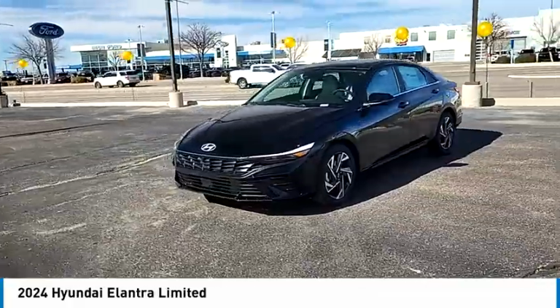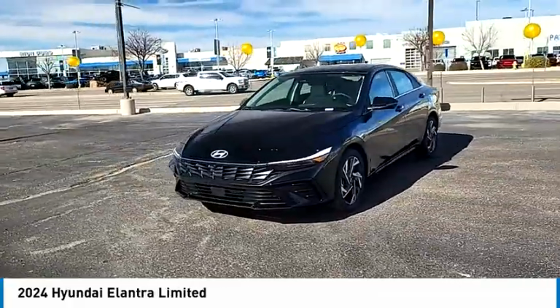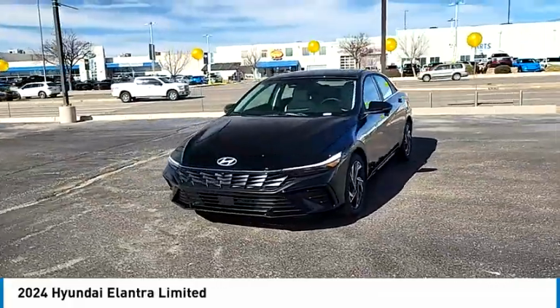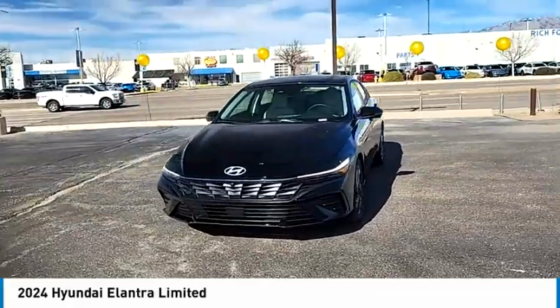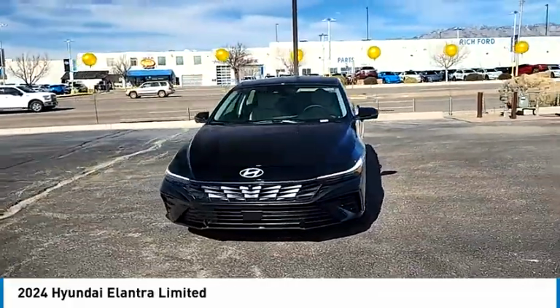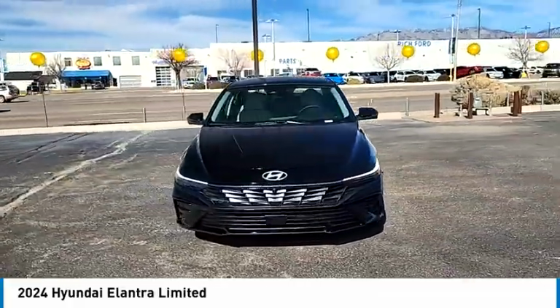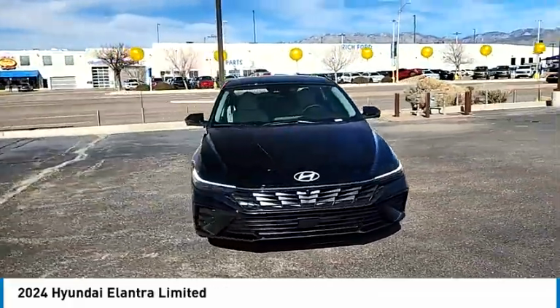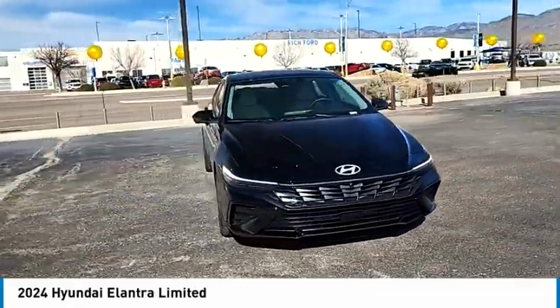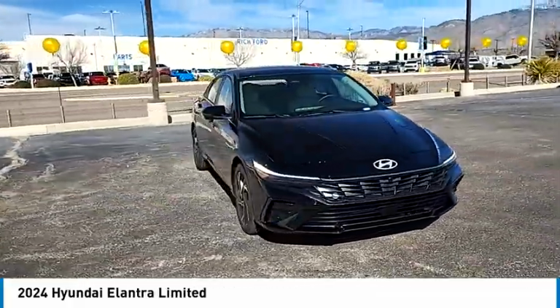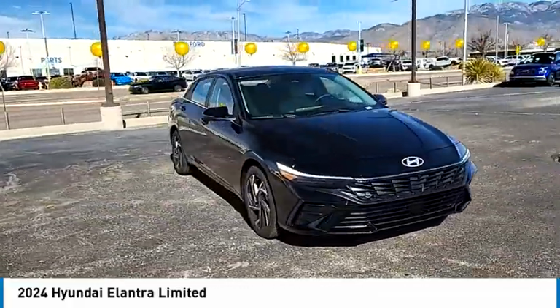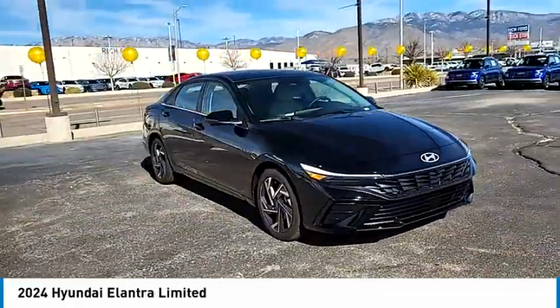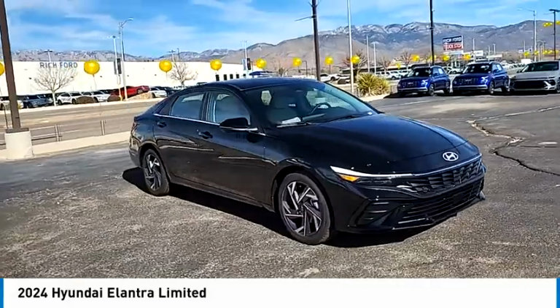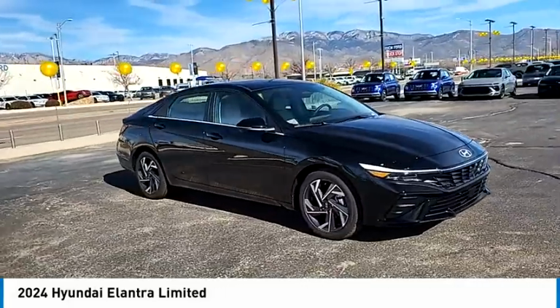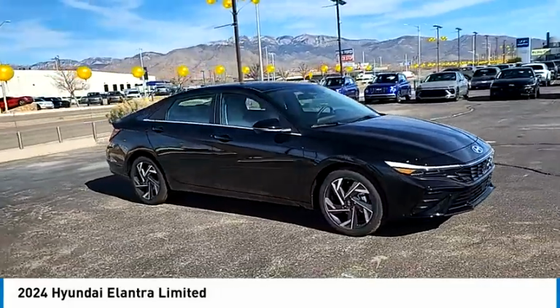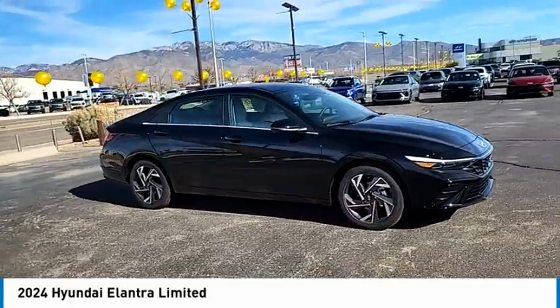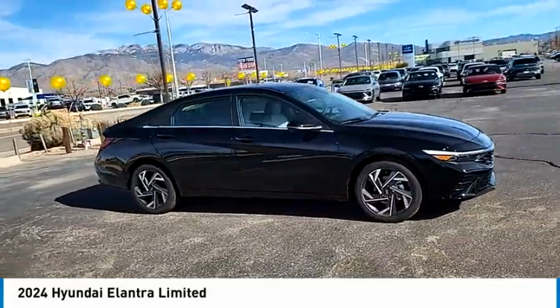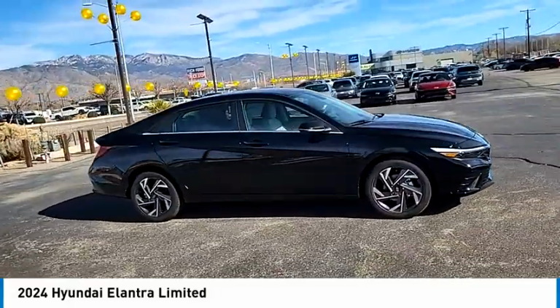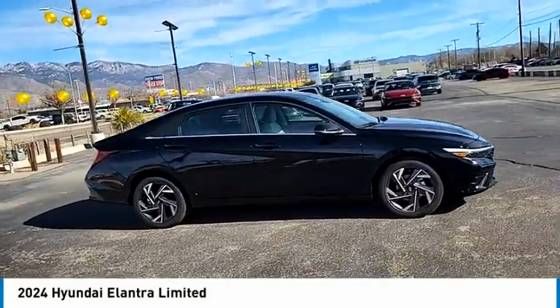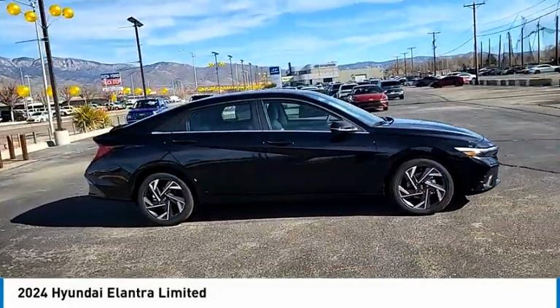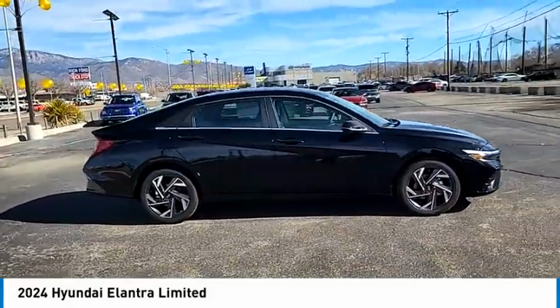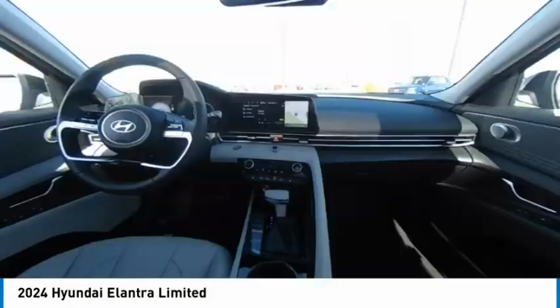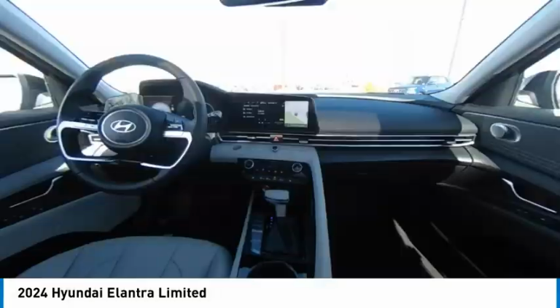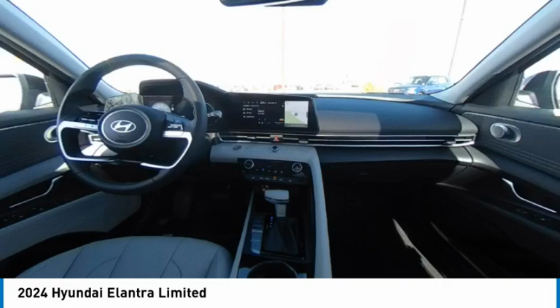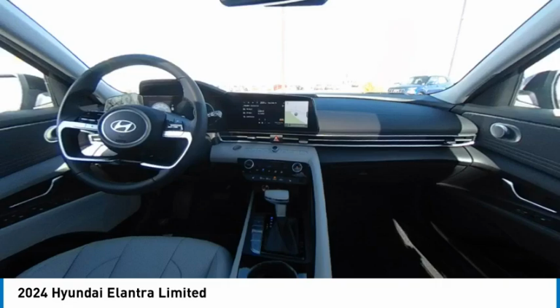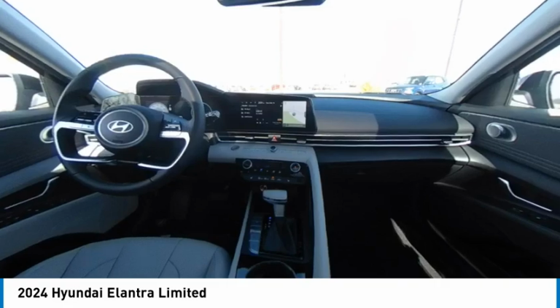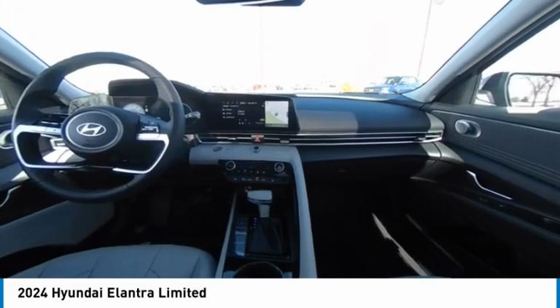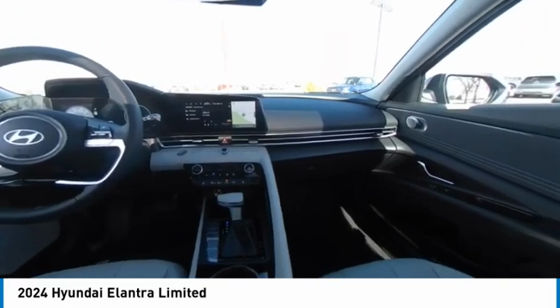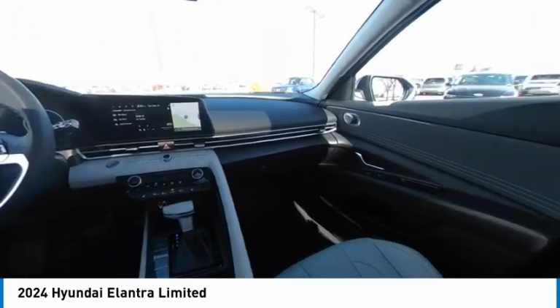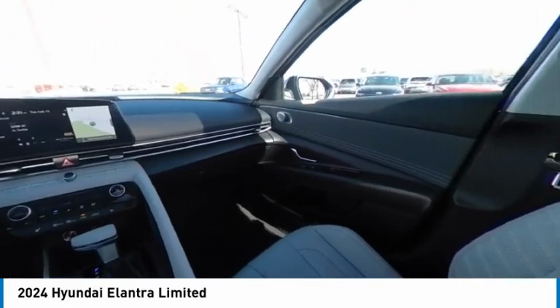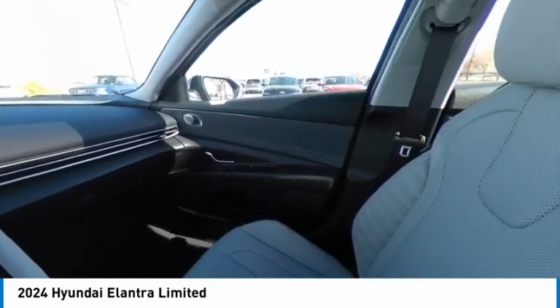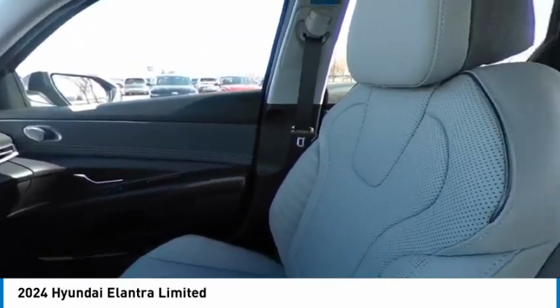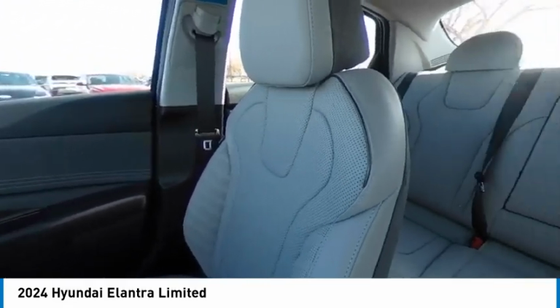Here are some of this vehicle's great options: tire pressure monitor, blind spot monitor, heated mirrors, electronic stability control, alloy wheels, aluminum wheels, remote engine start, brake assist, traction control, and stability control.